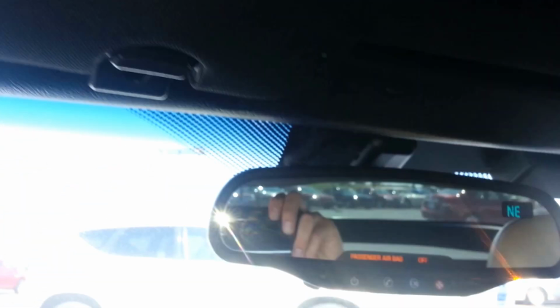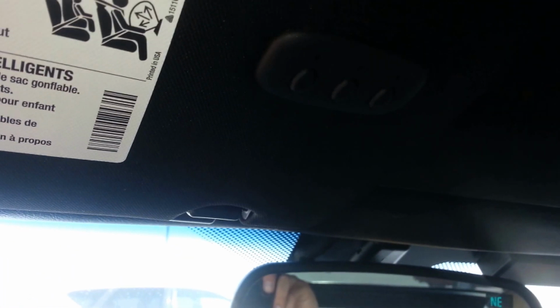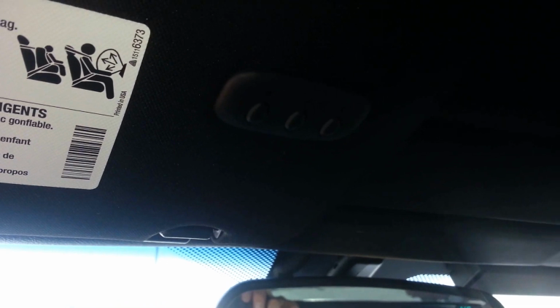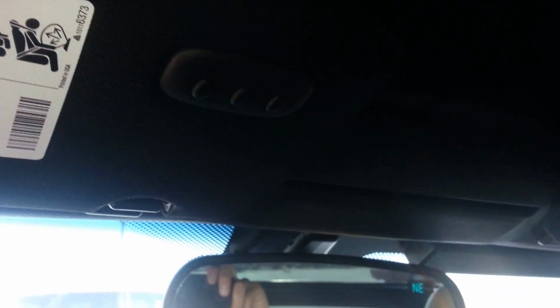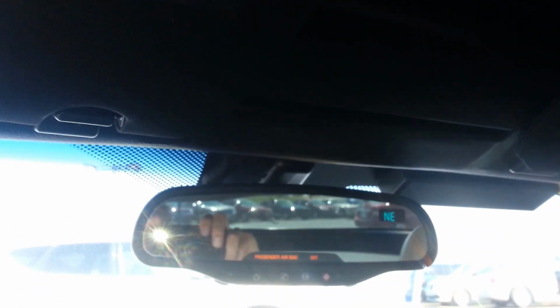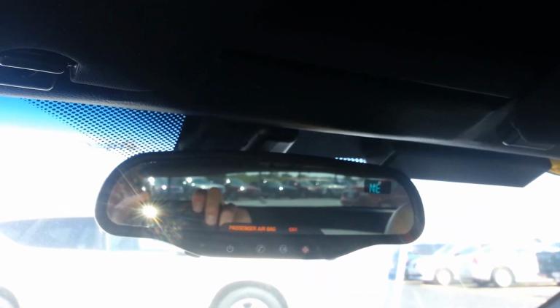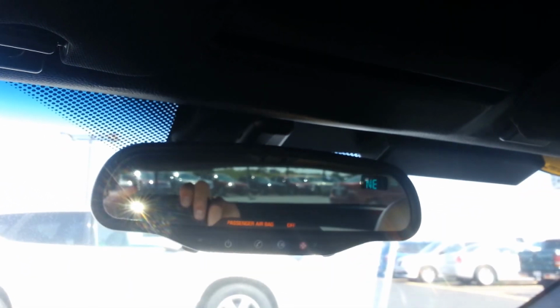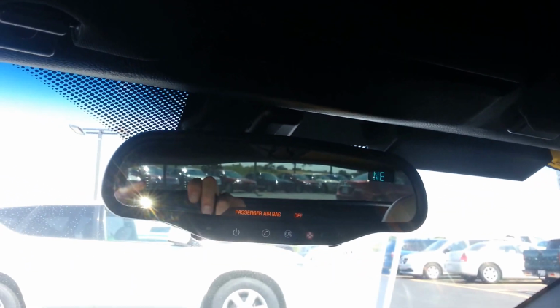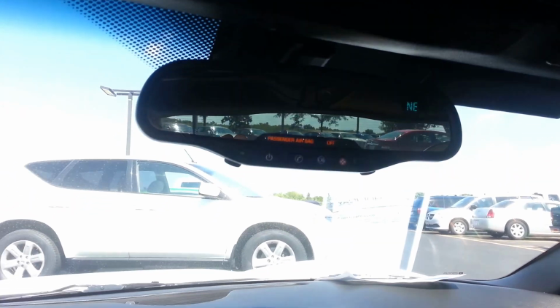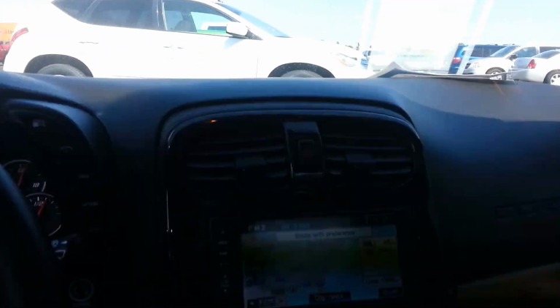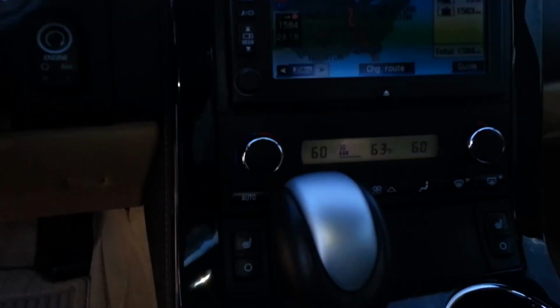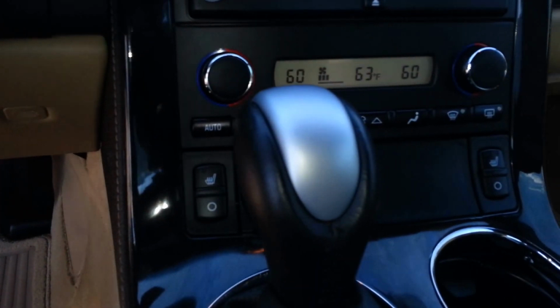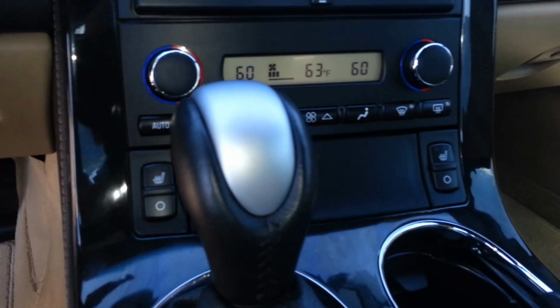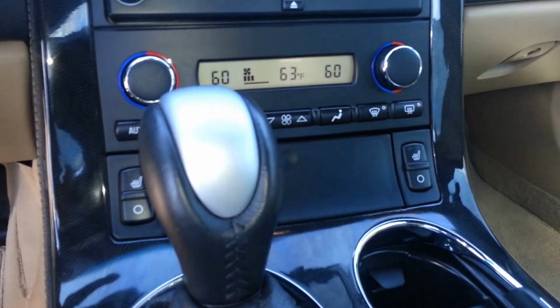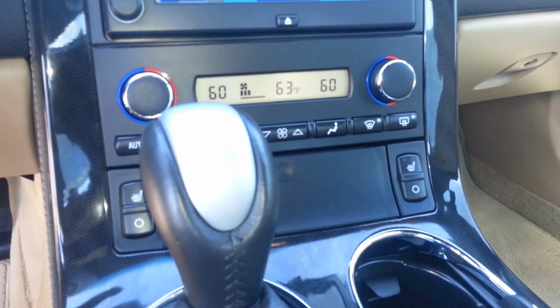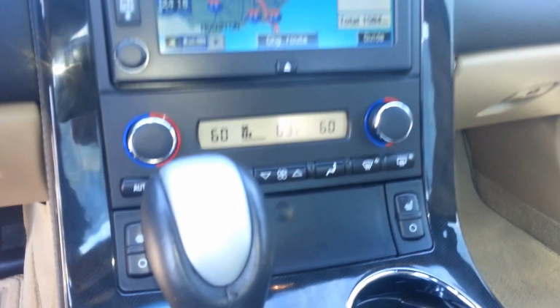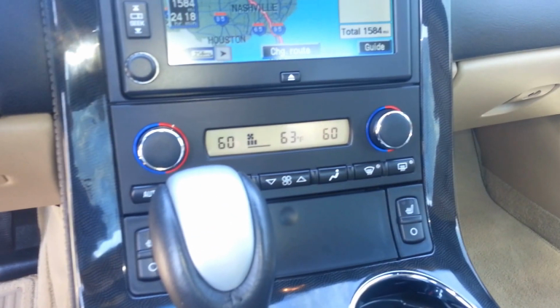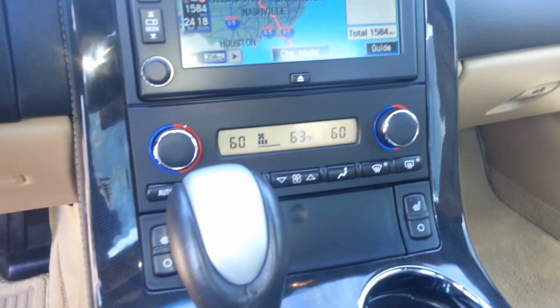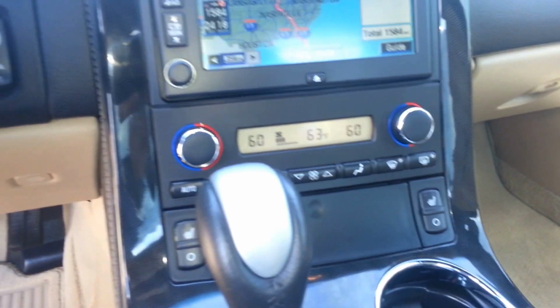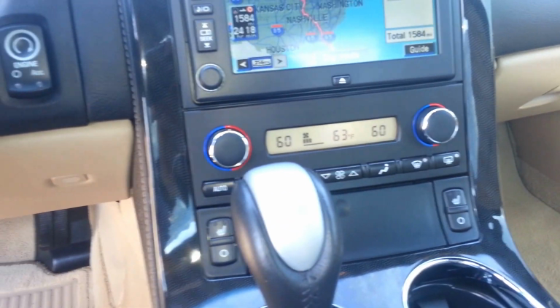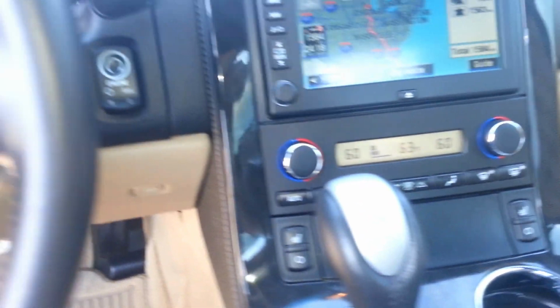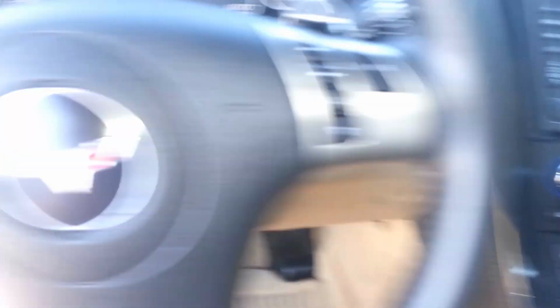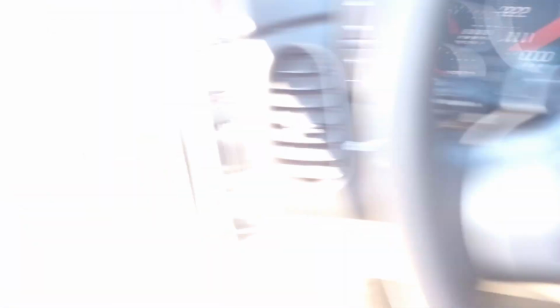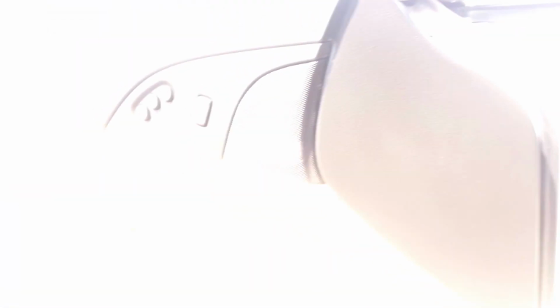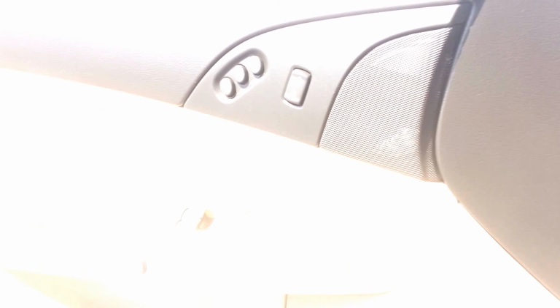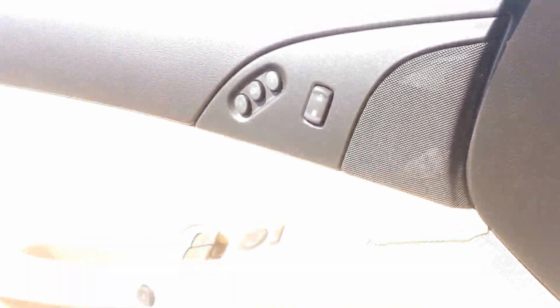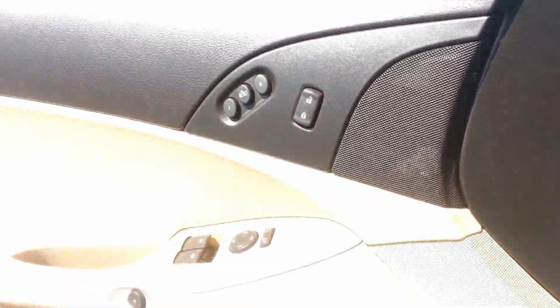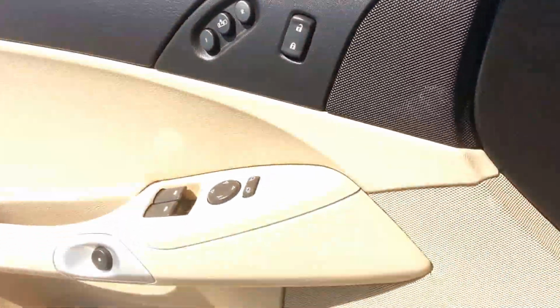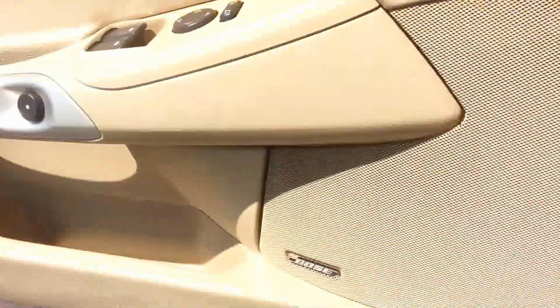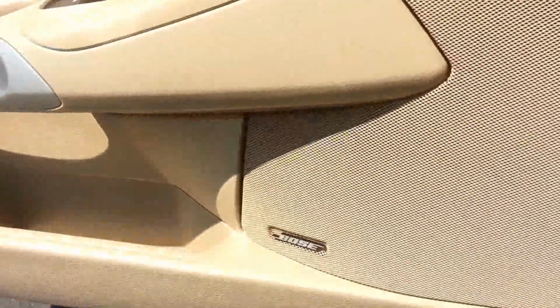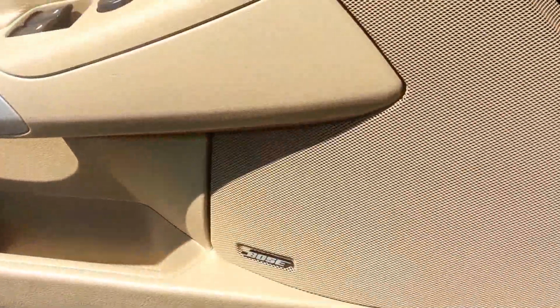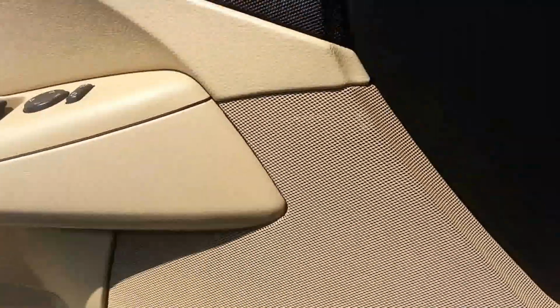It does have the HomeLink system, compass temperature mirror, and there are the heated seat buttons. Dual climate control, power windows, power locks, memory driver's seat, Bose sound system.